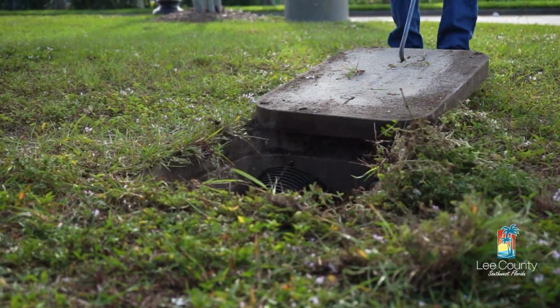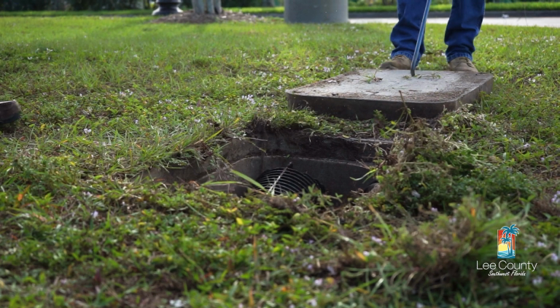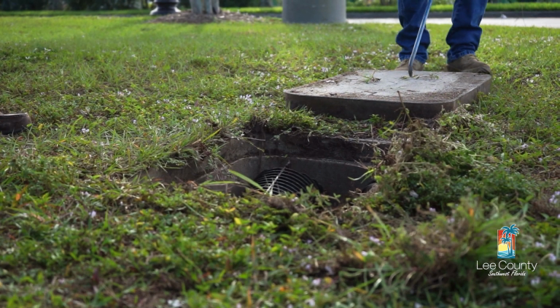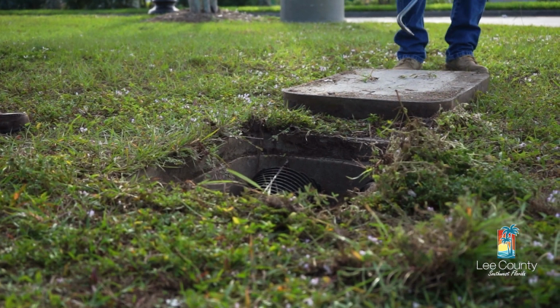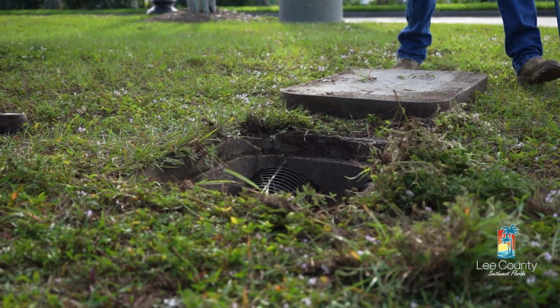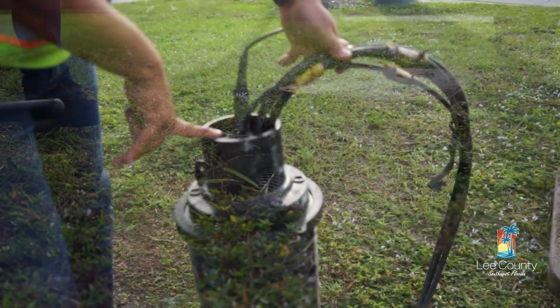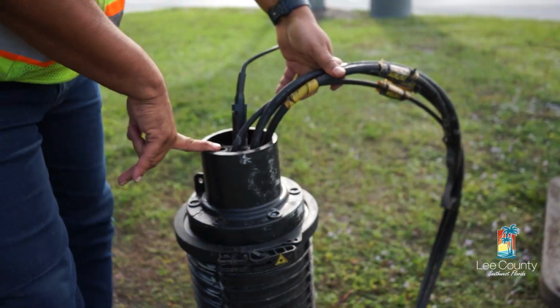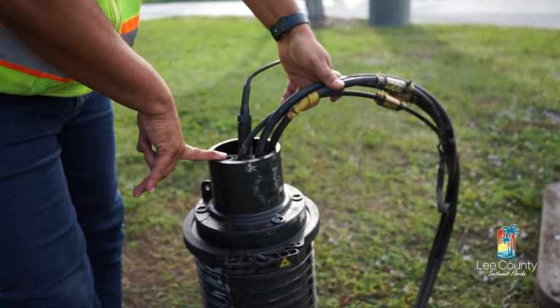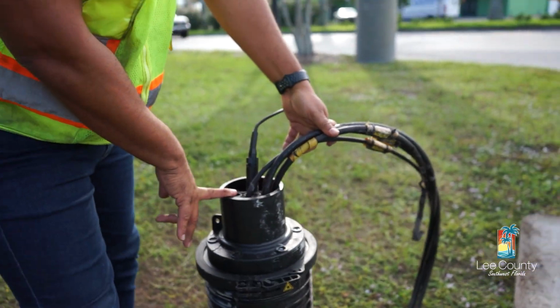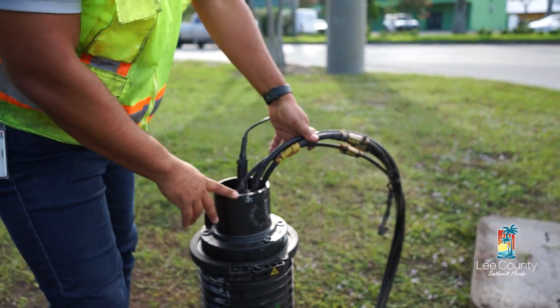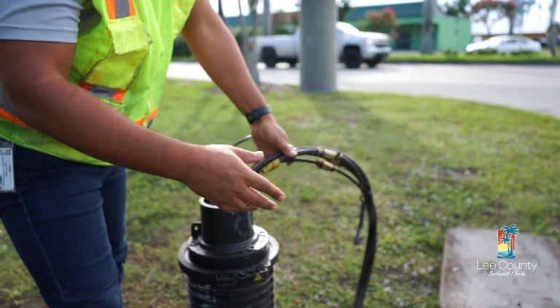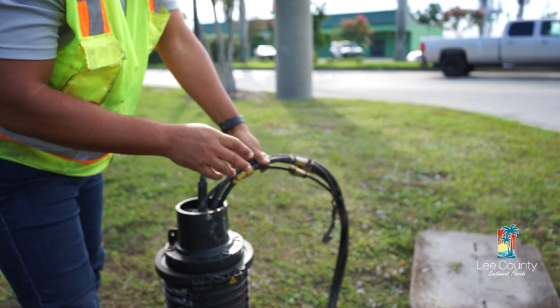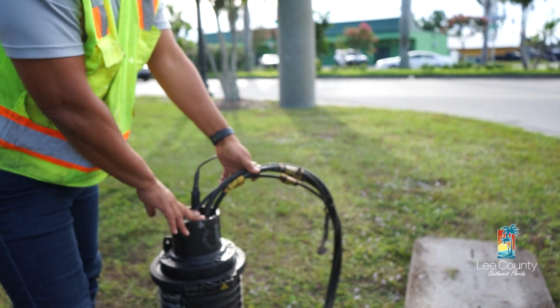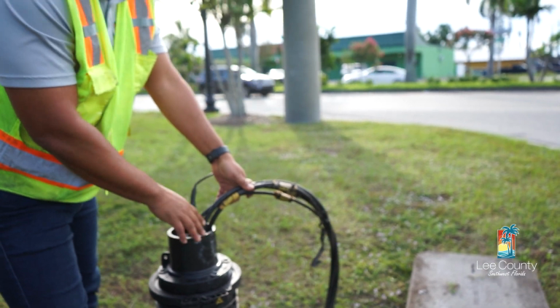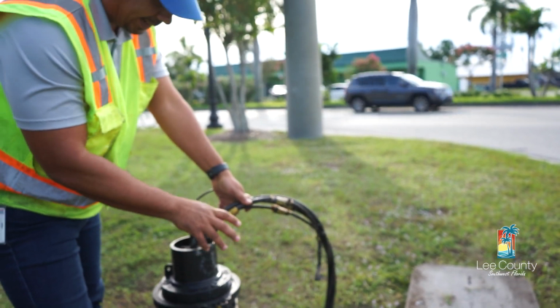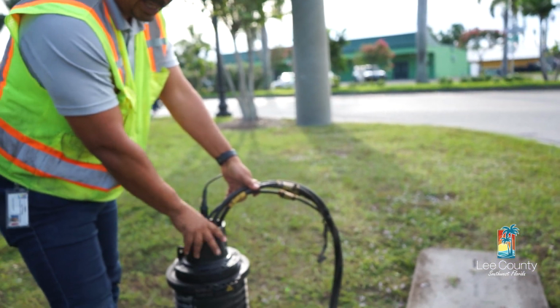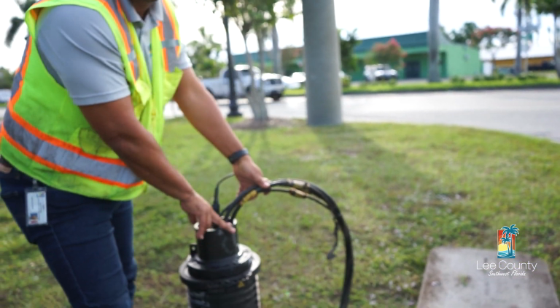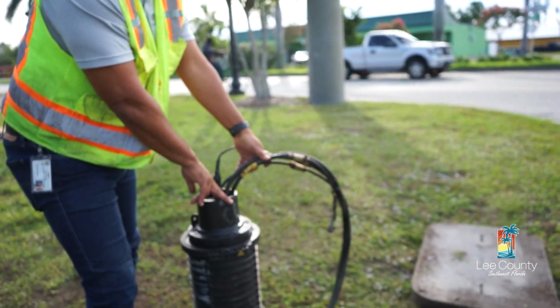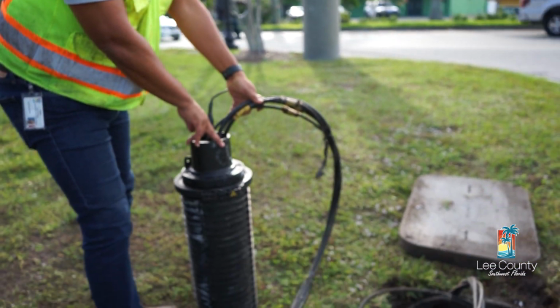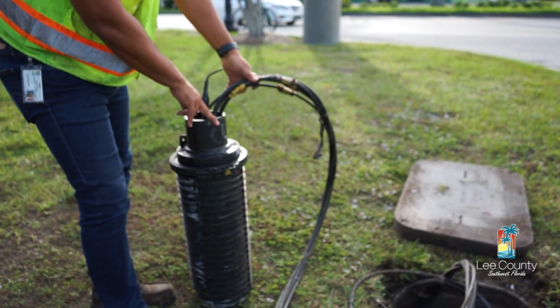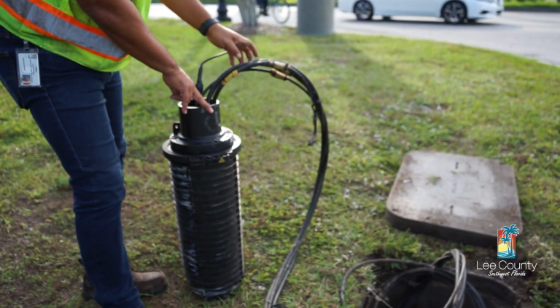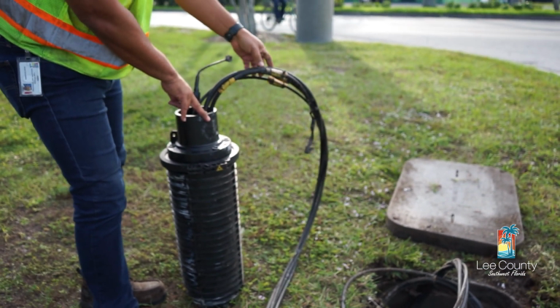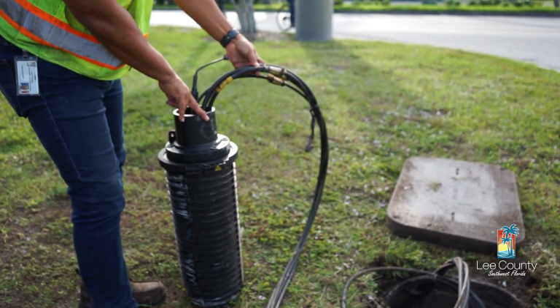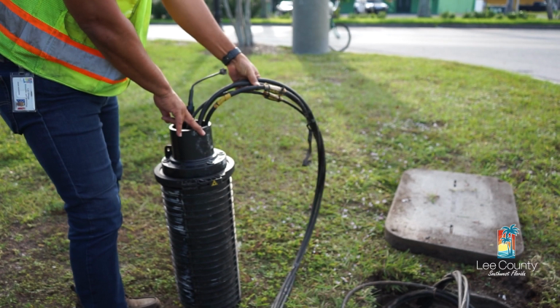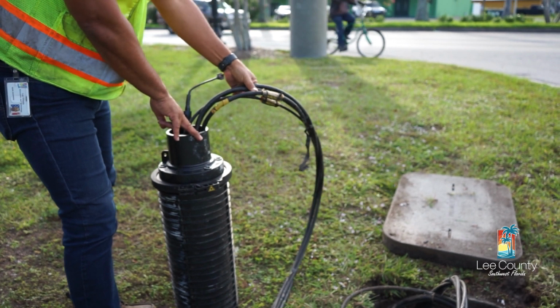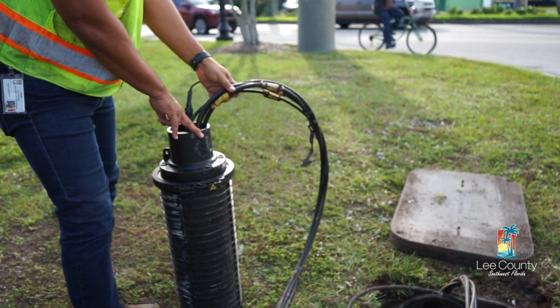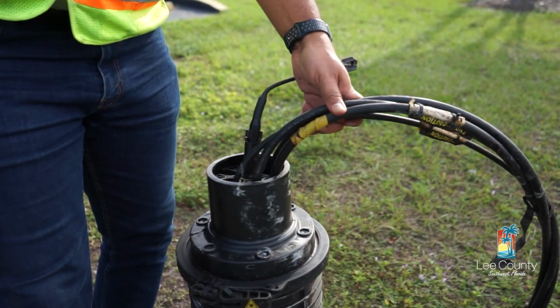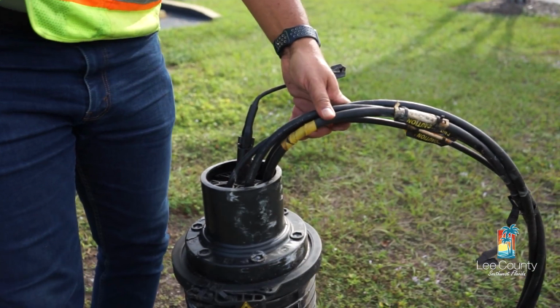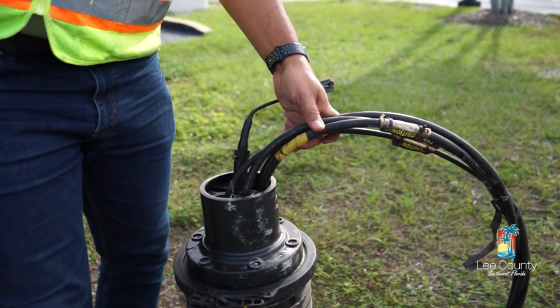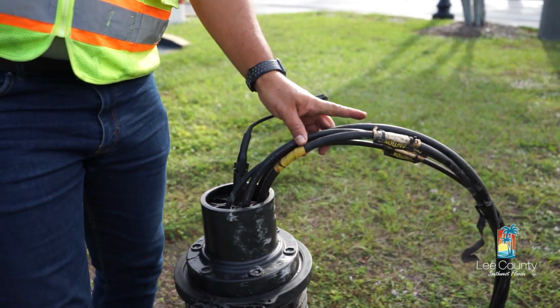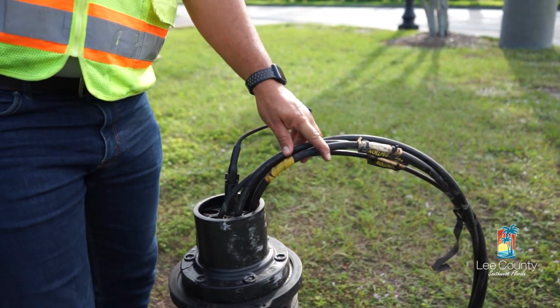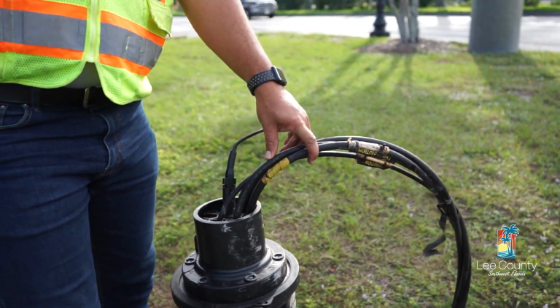This is what we call a splice enclosure, and this is where you splice fiber and keep it safe after you splice it. This is where we would be able to splice facilities connected to the Justice Center.